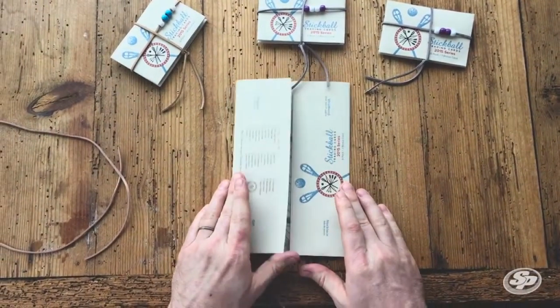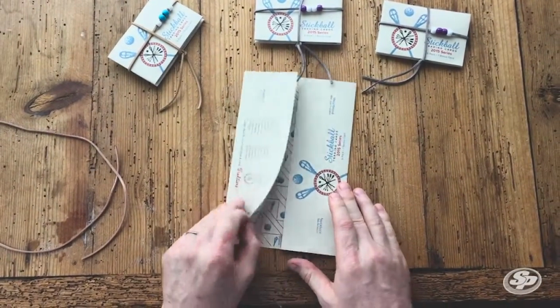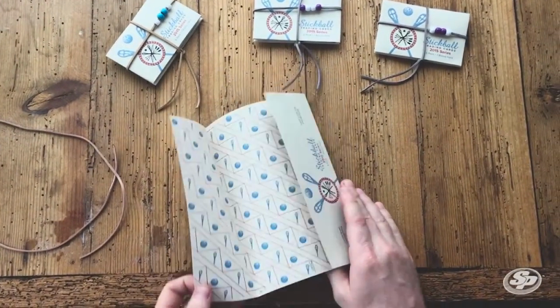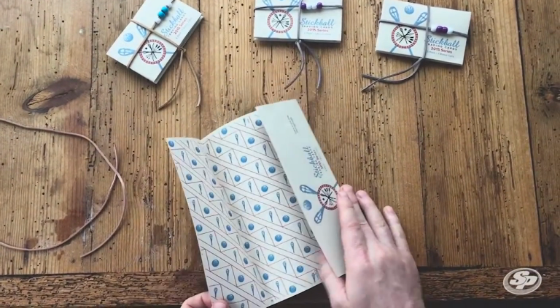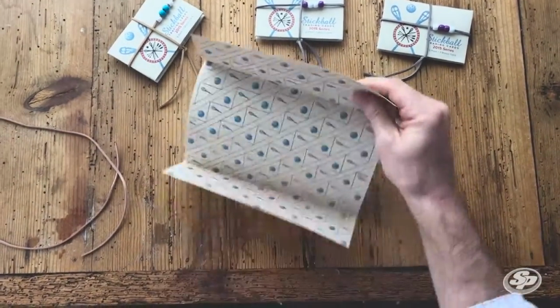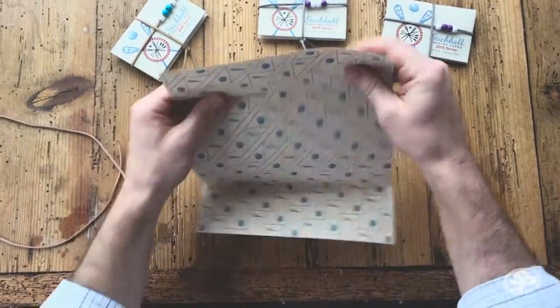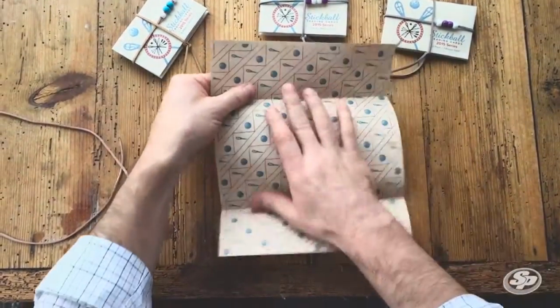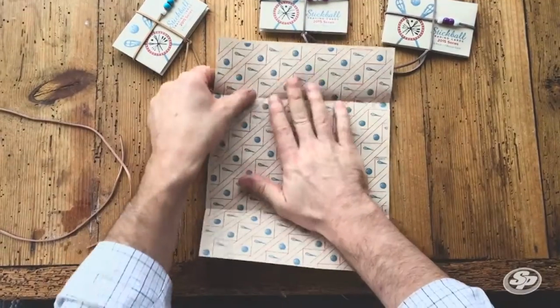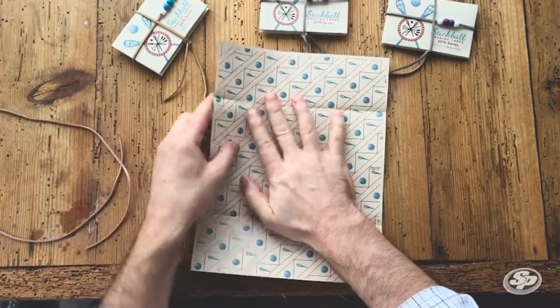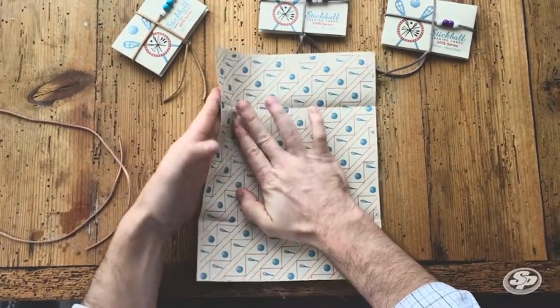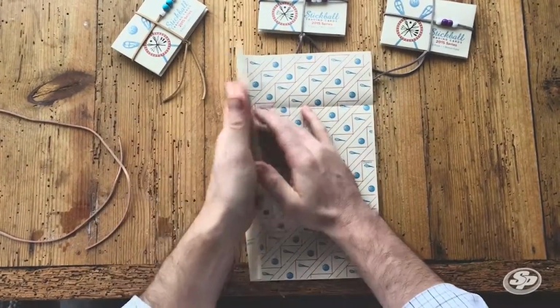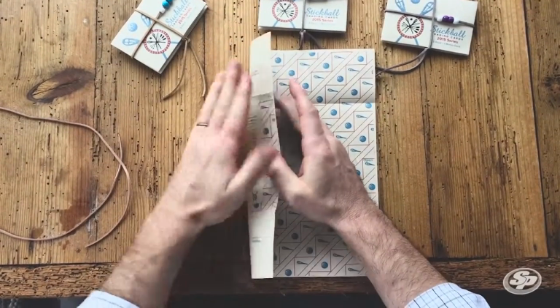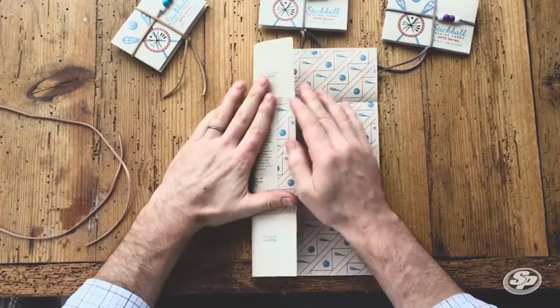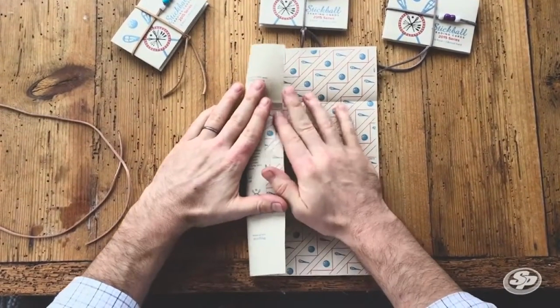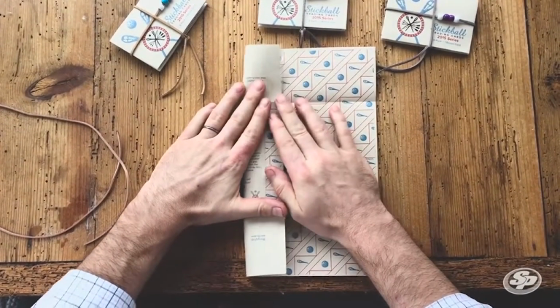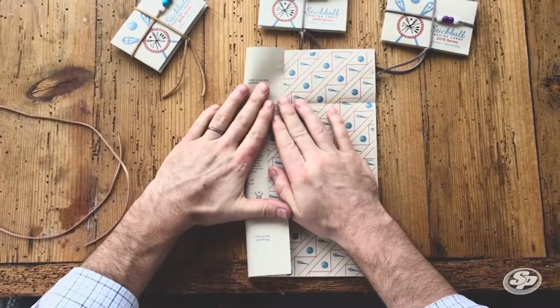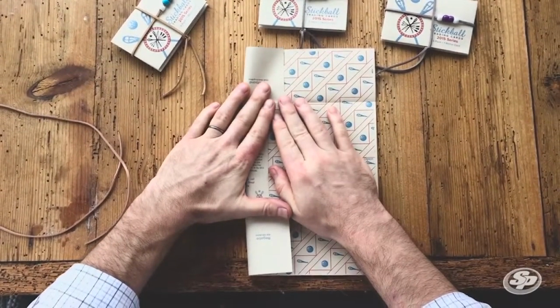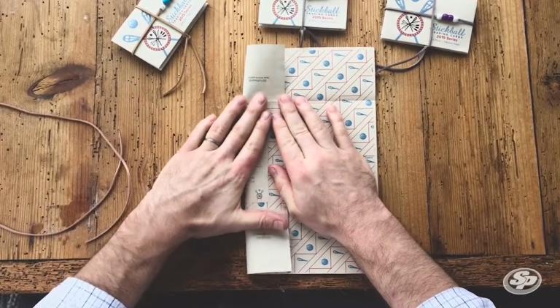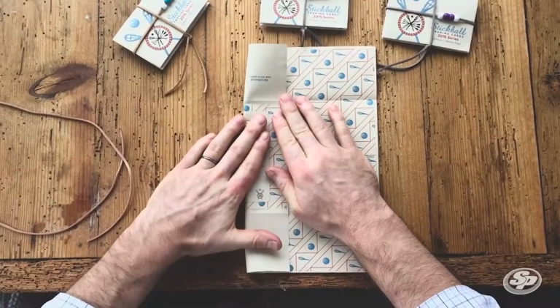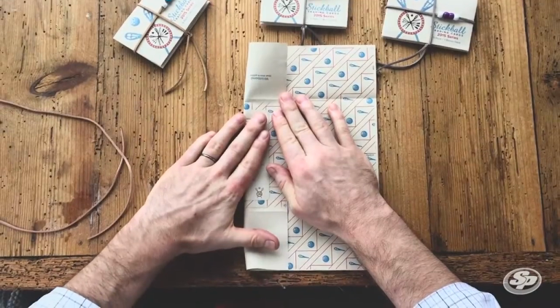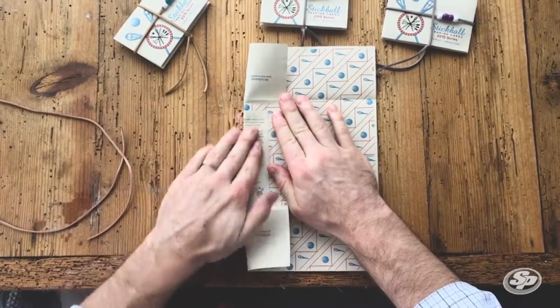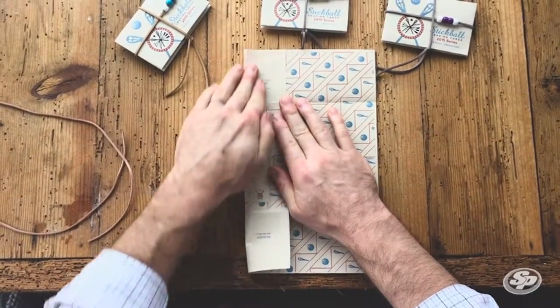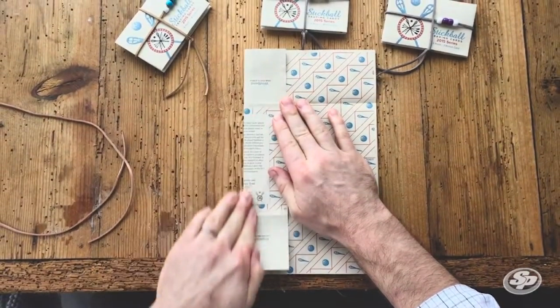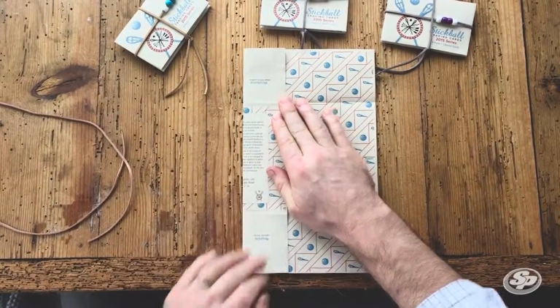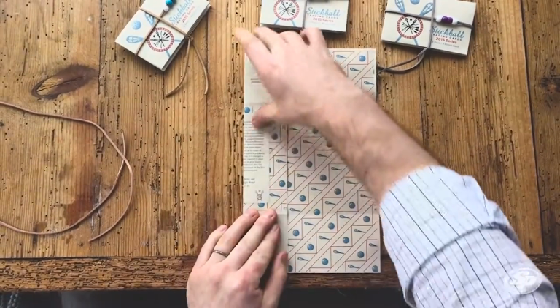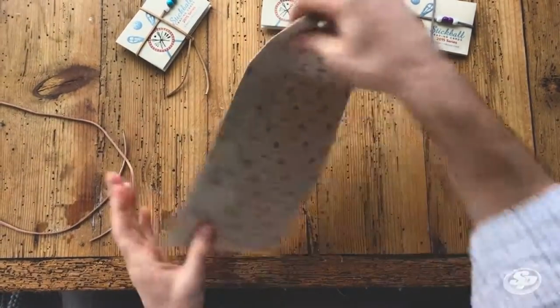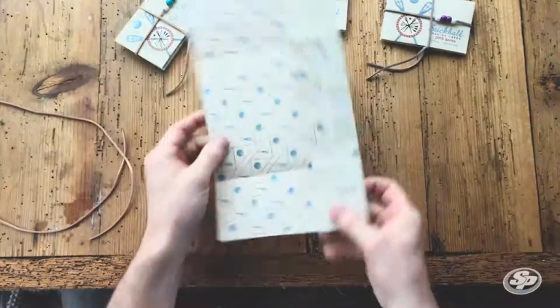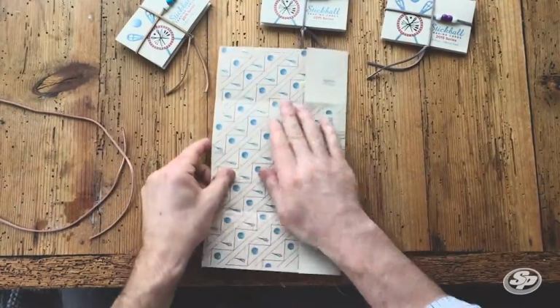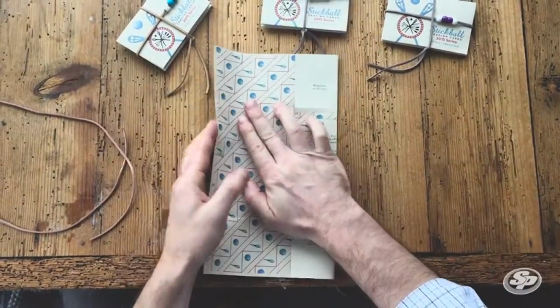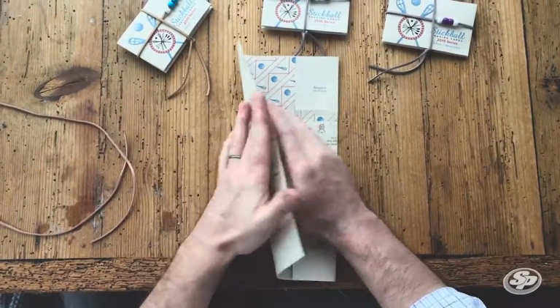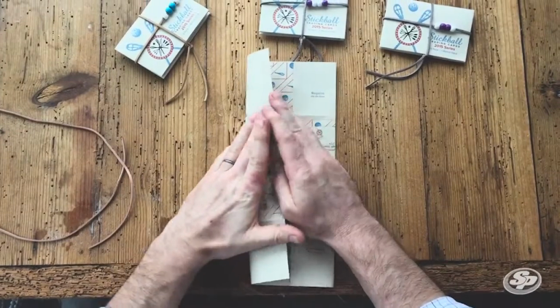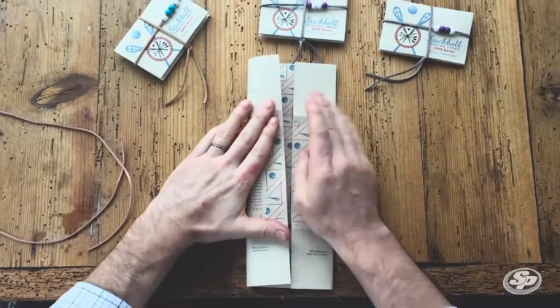We're gonna open it up vertically and we're gonna fold in the center and crease that side, and do the same to the opposite side.